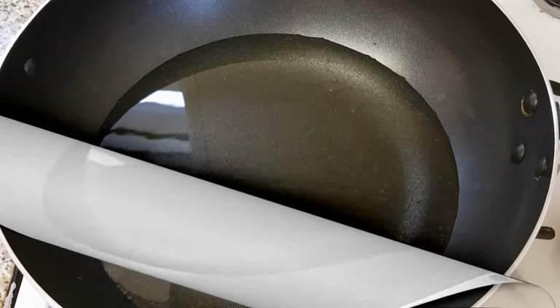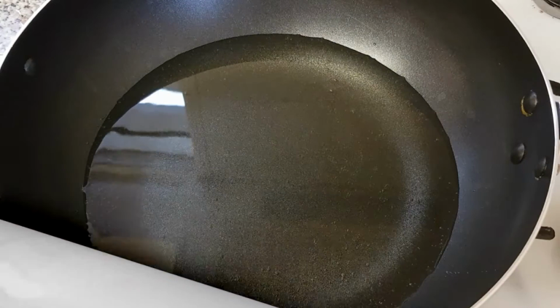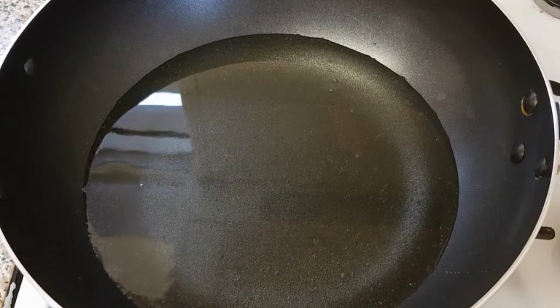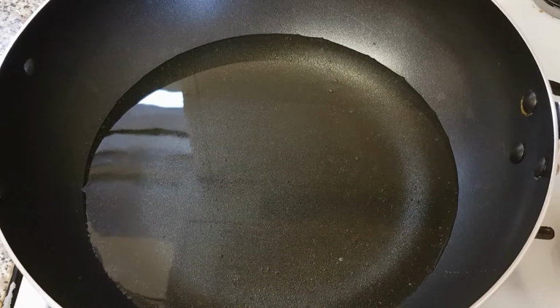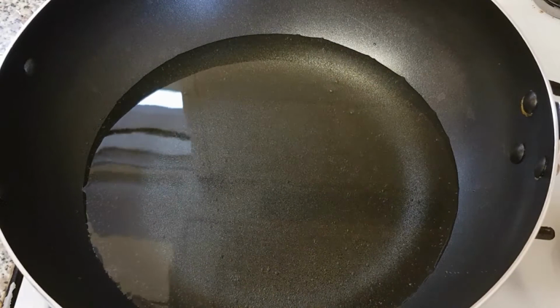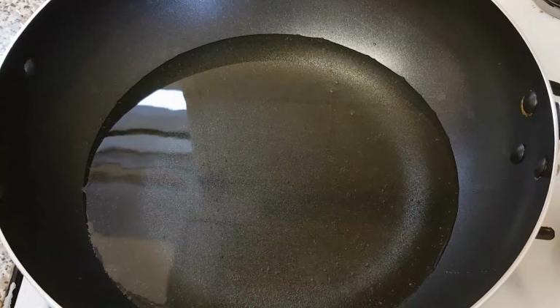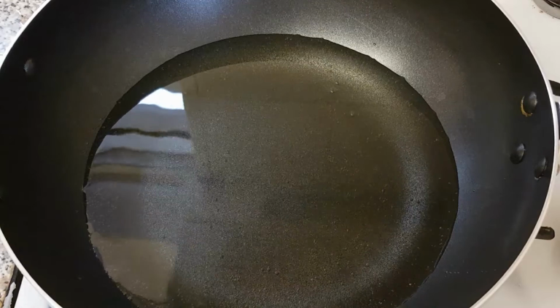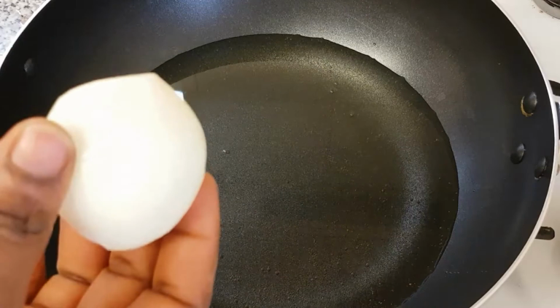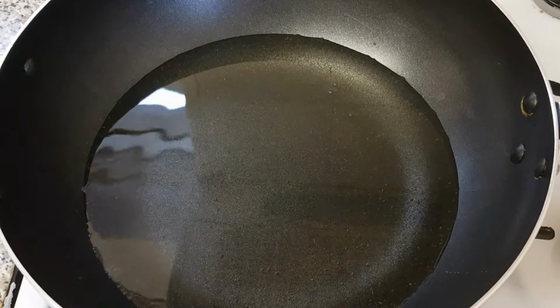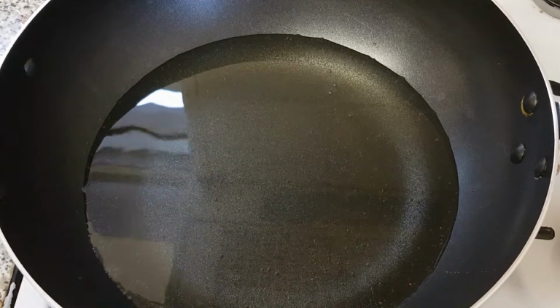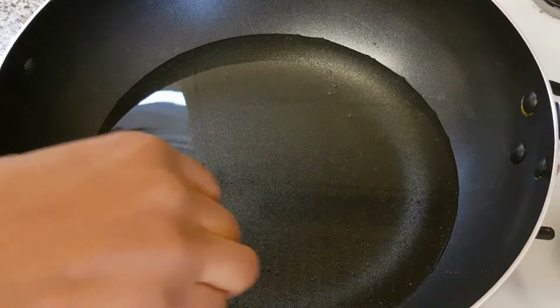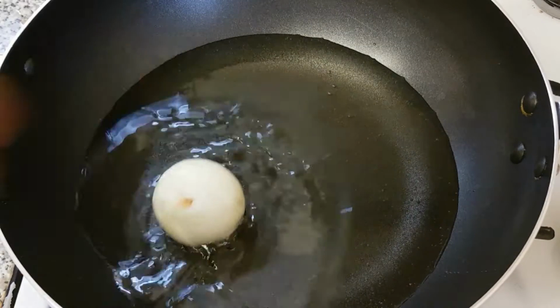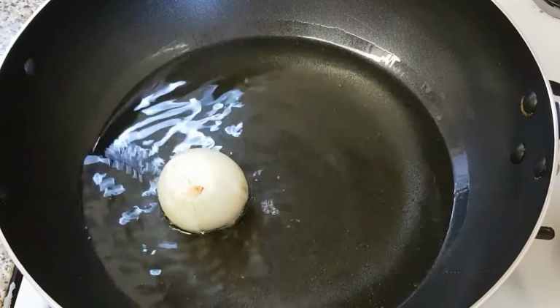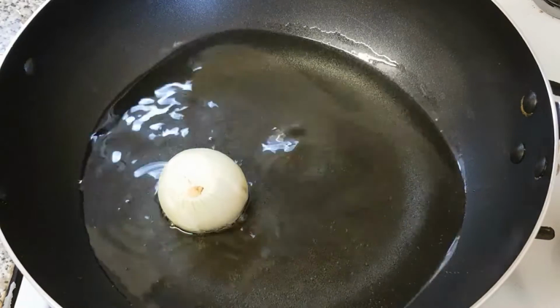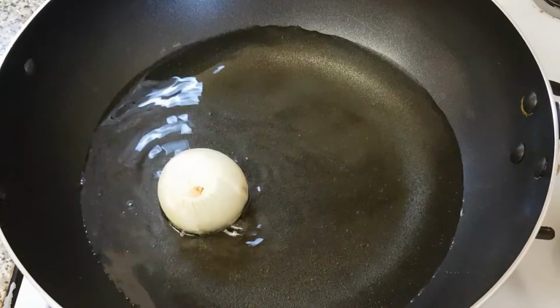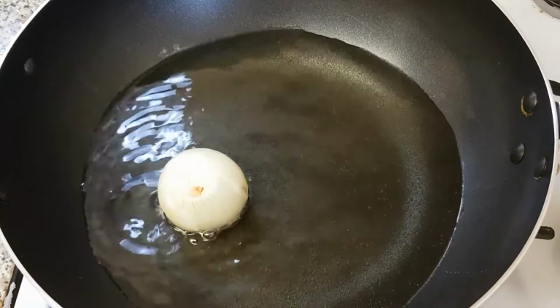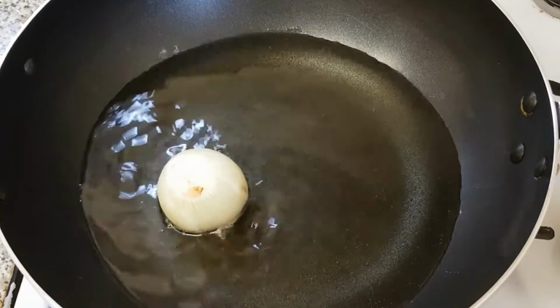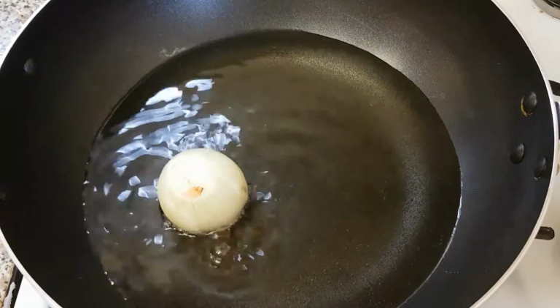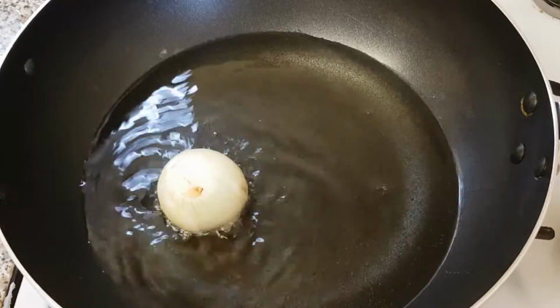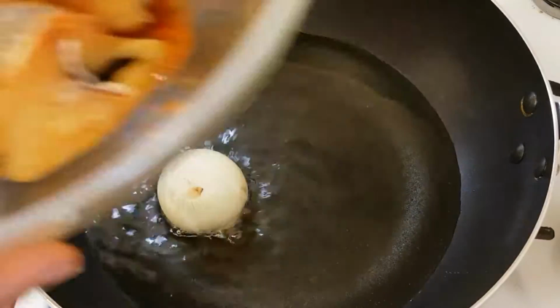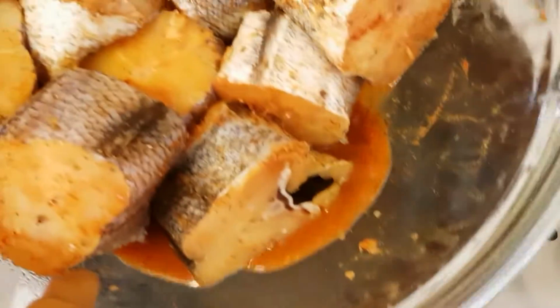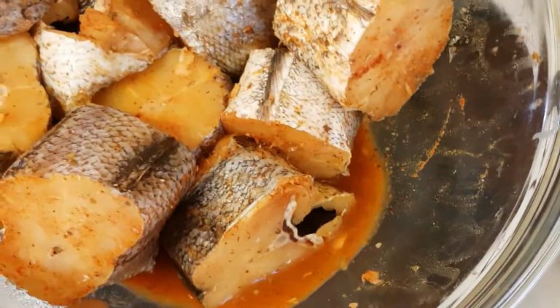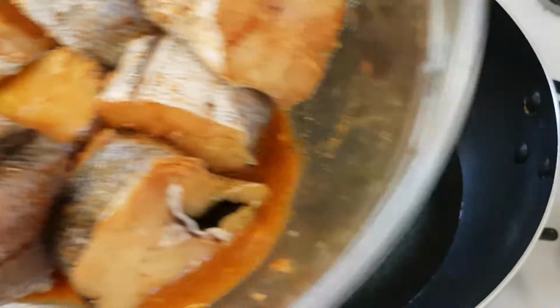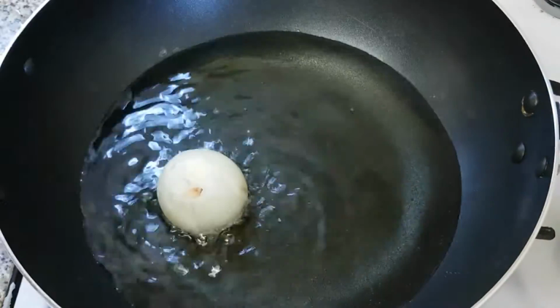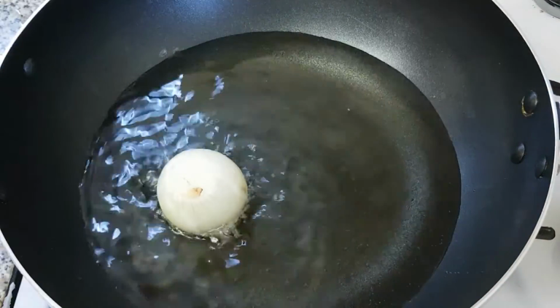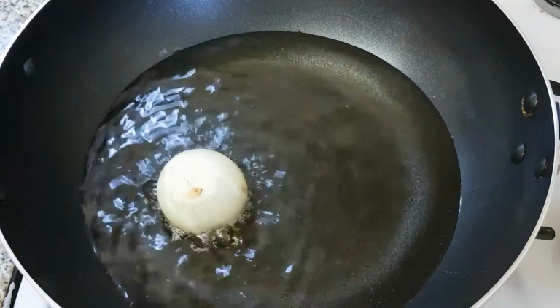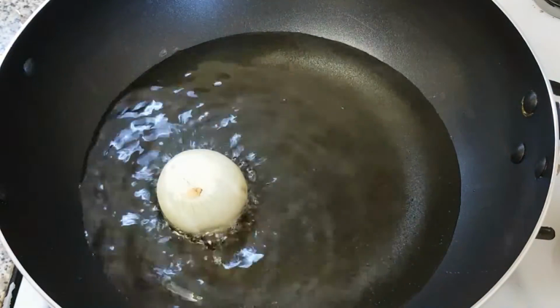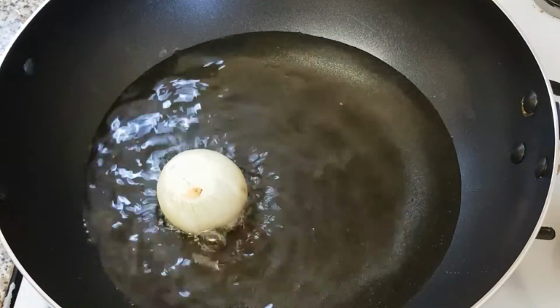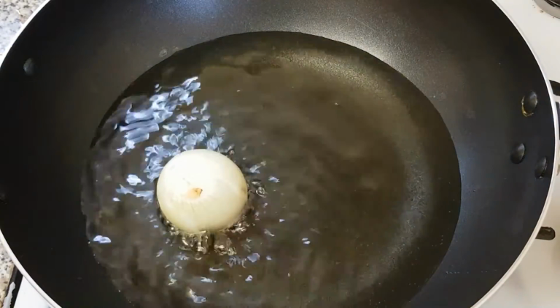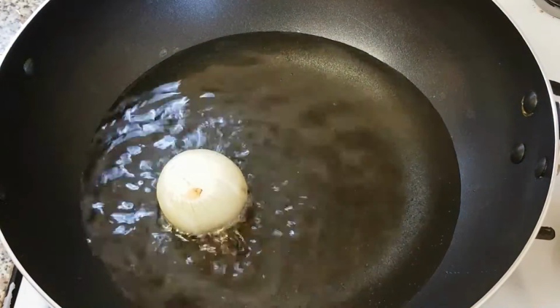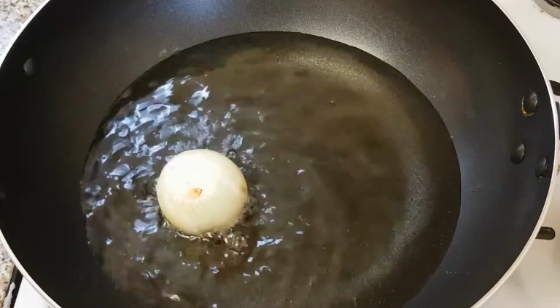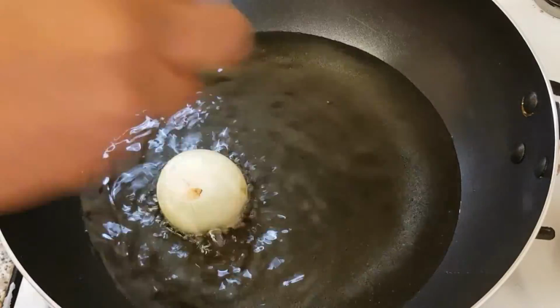Our vegetable oil has heated up a bit, so now I'm going to throw in a bowl of onion. Here's our egg fish that's finished marinating, so now let's start frying it.